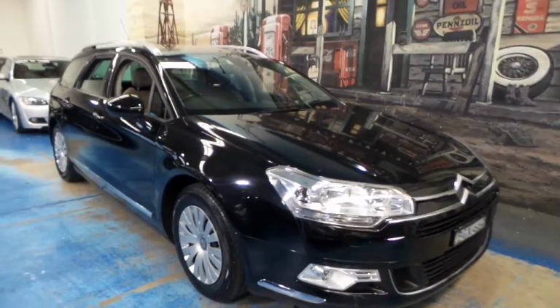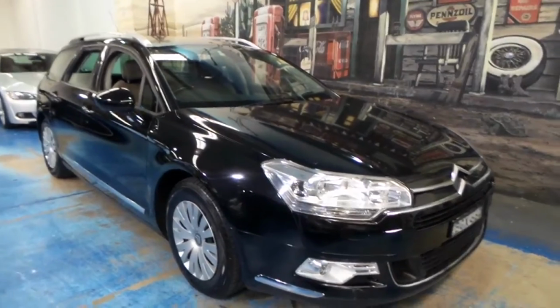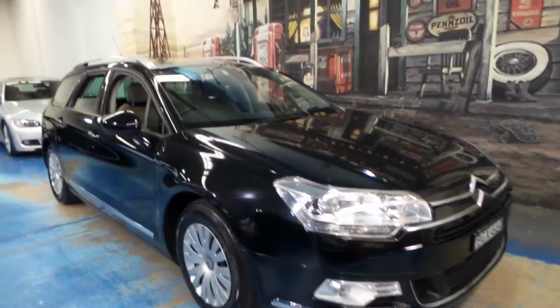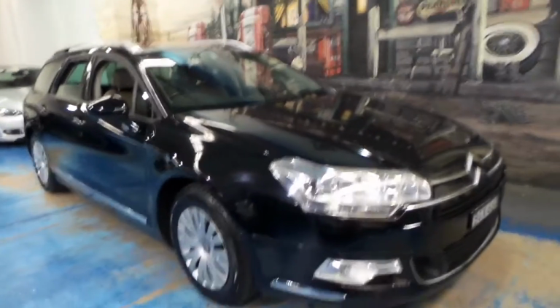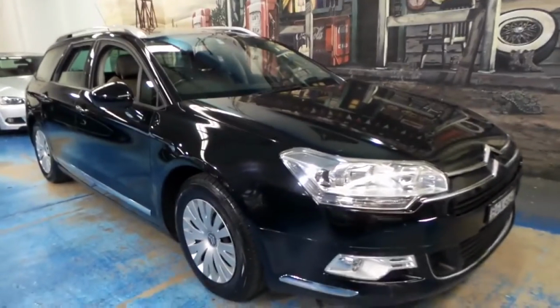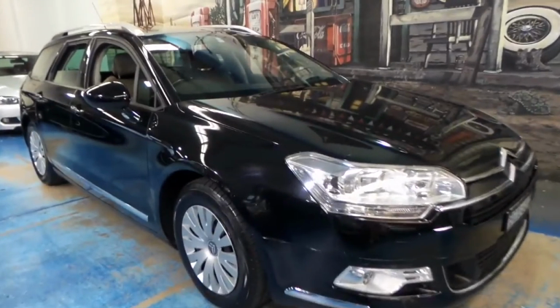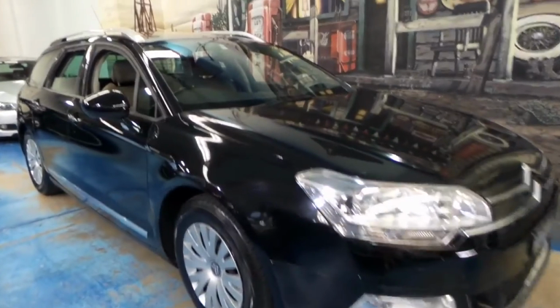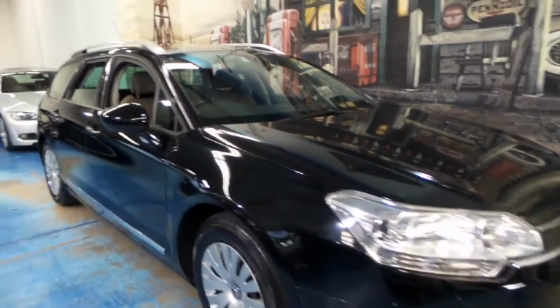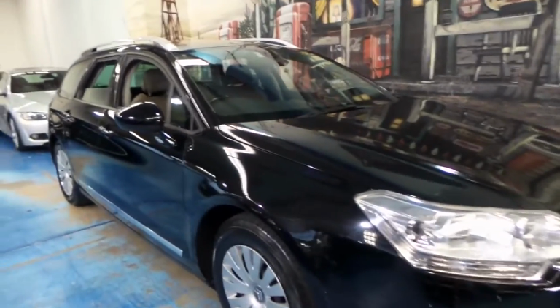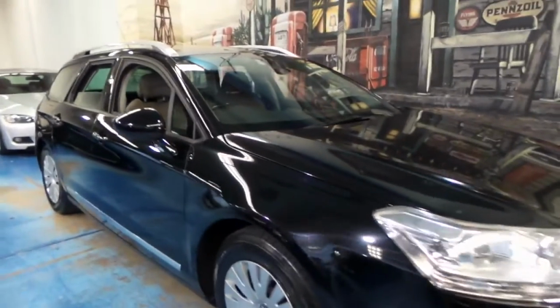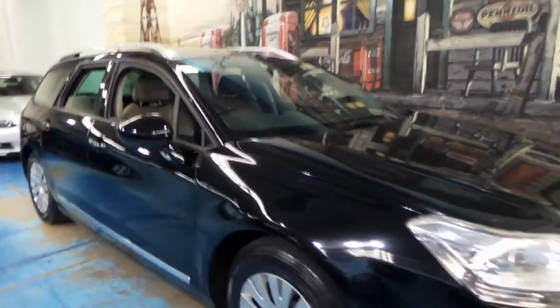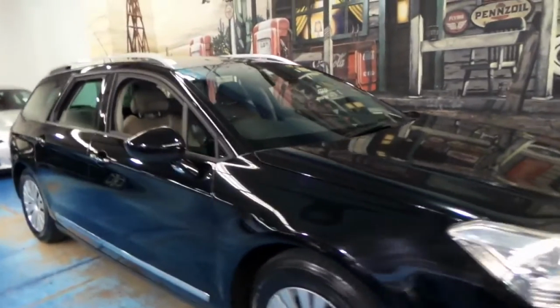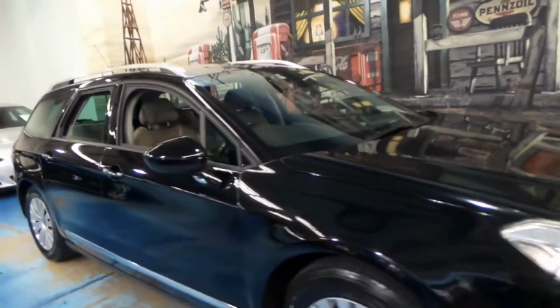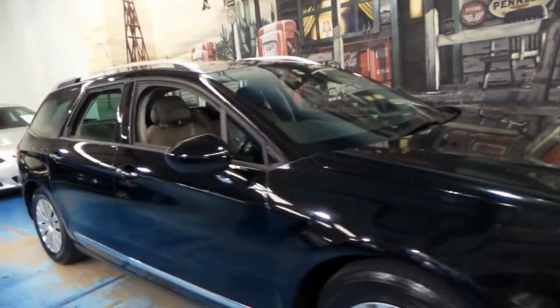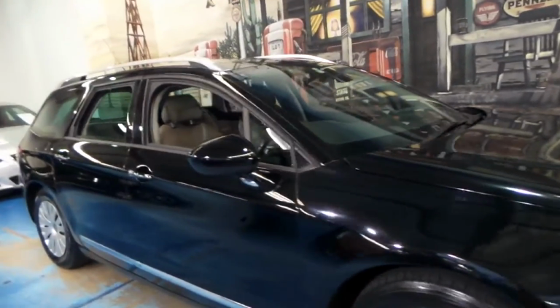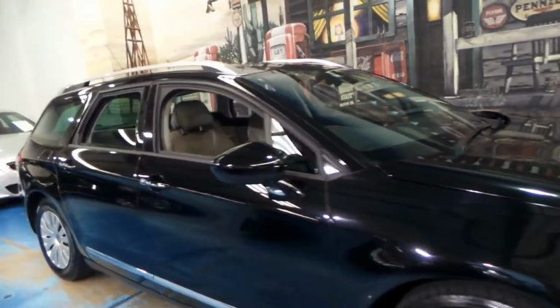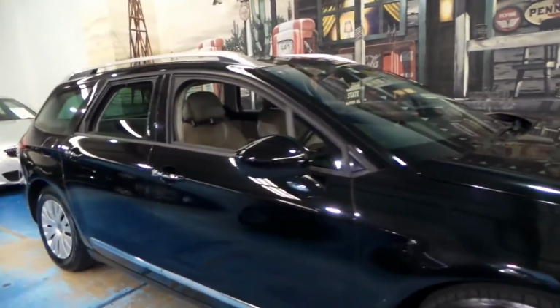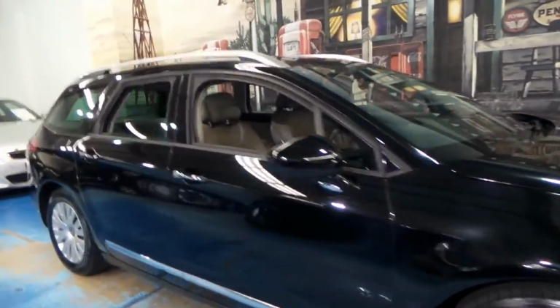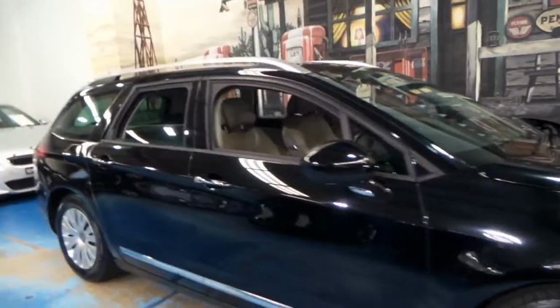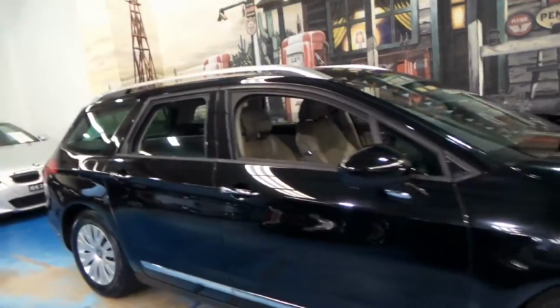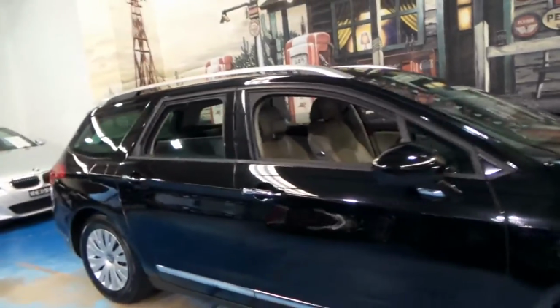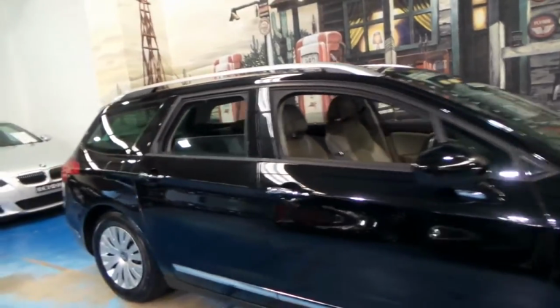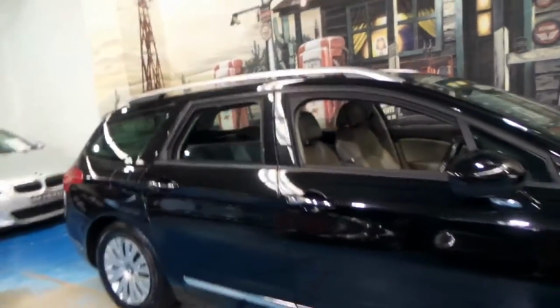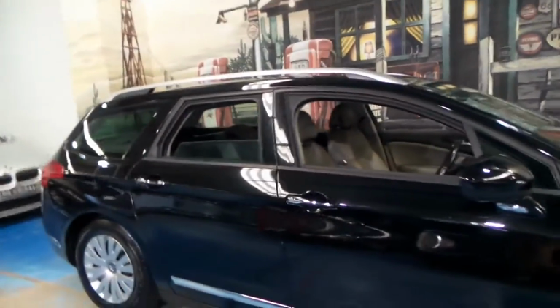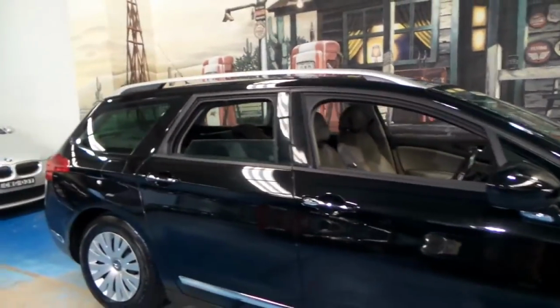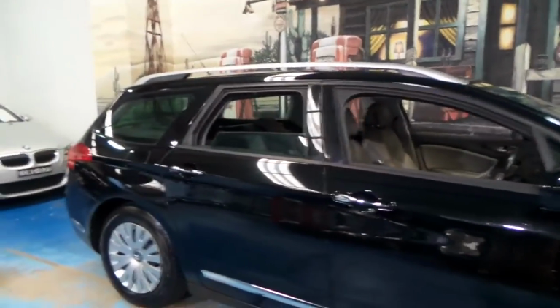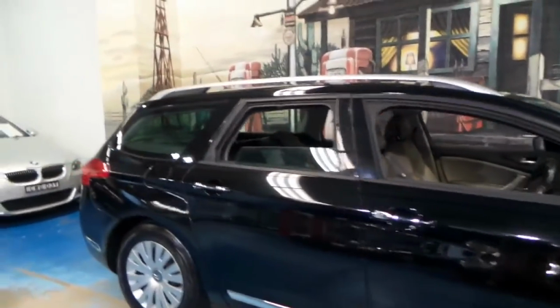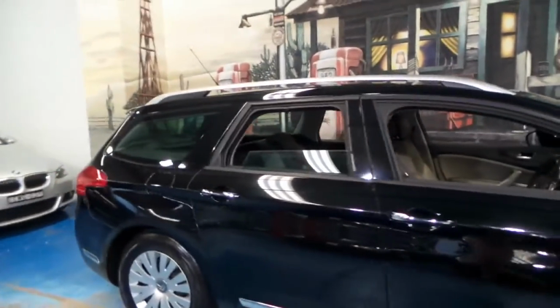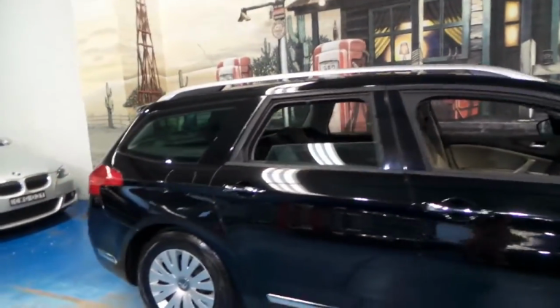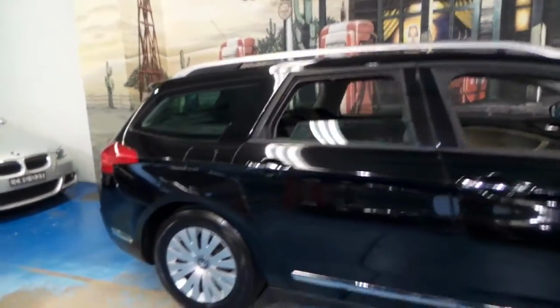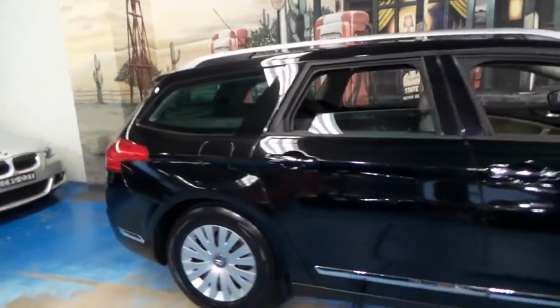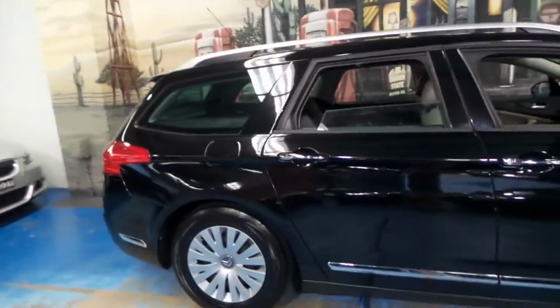Welcome to the Old Timer Centre. My name is Philip Tarrant, and today we have for you a Citroen C5.